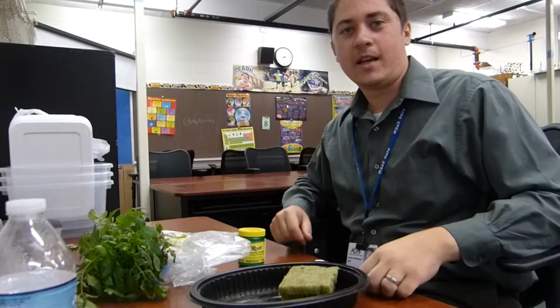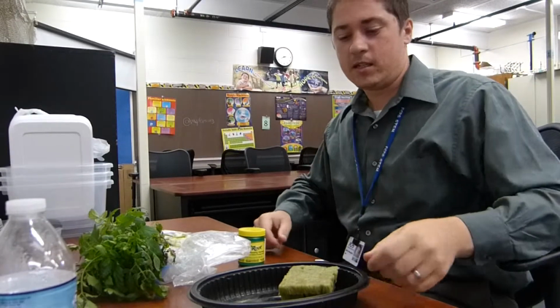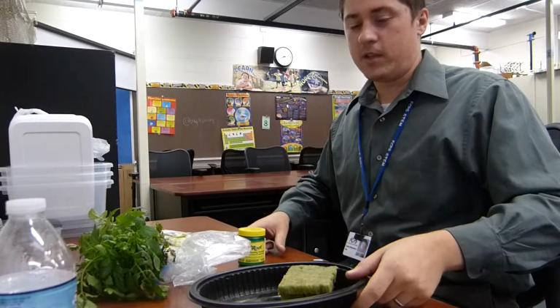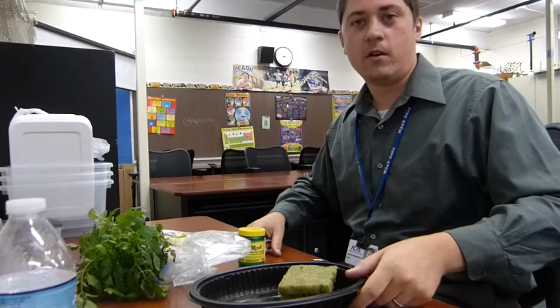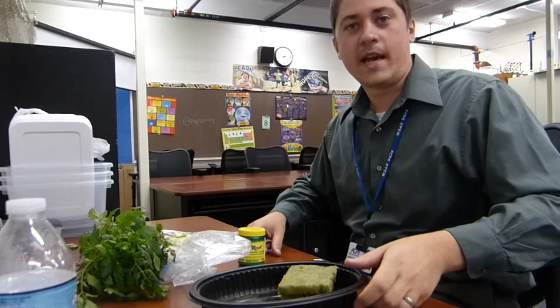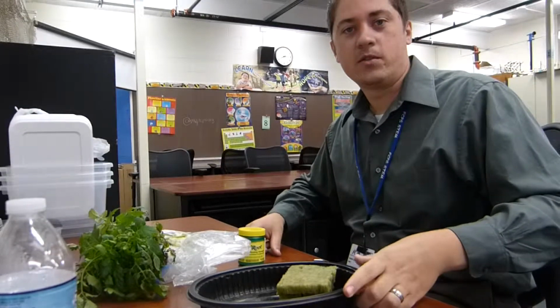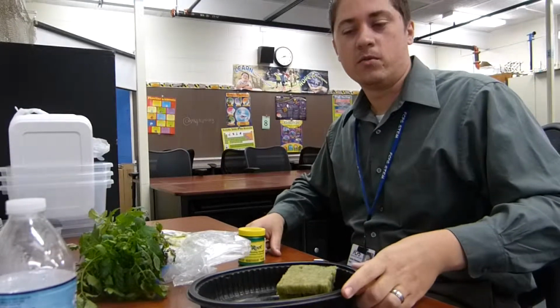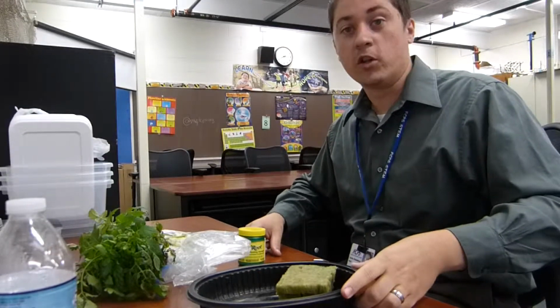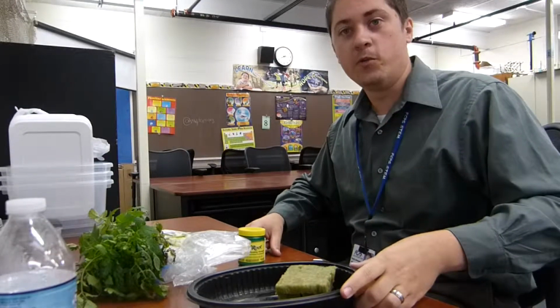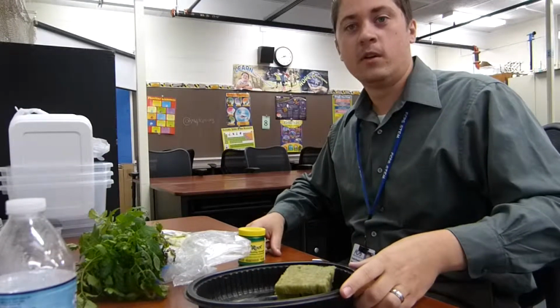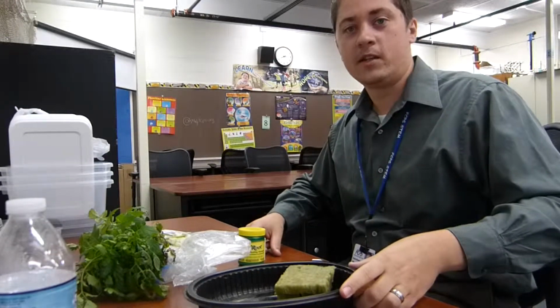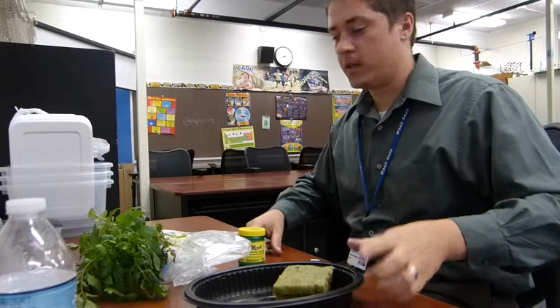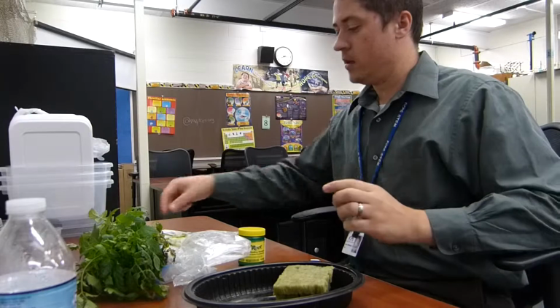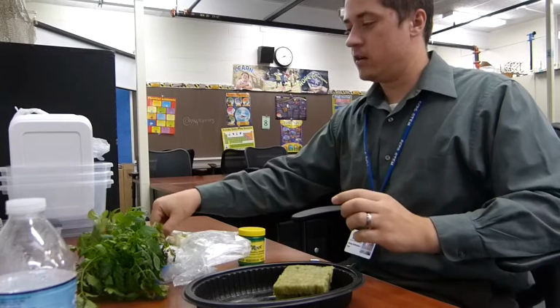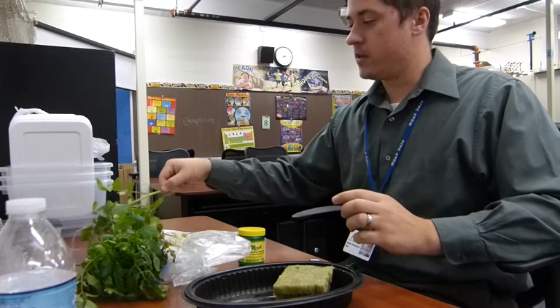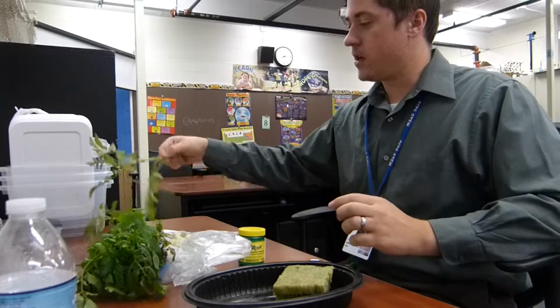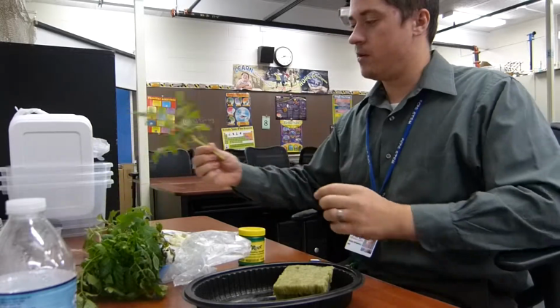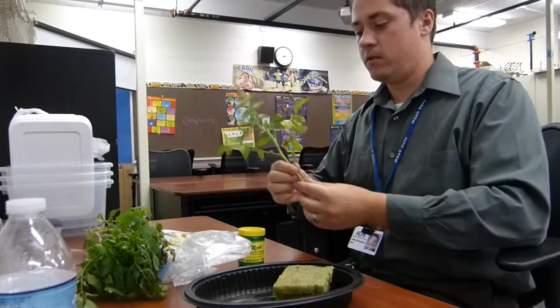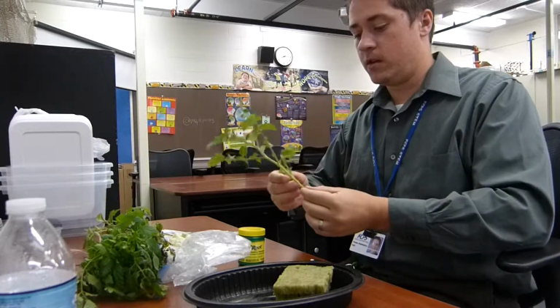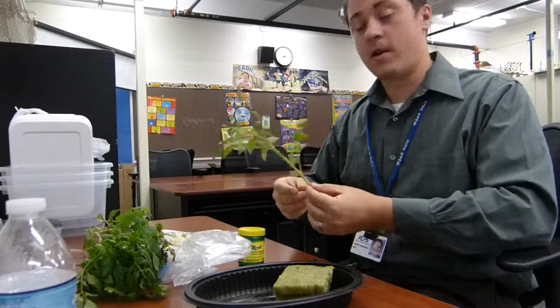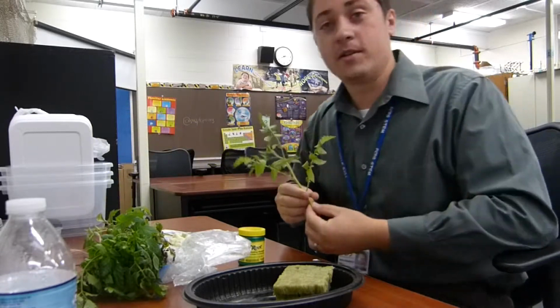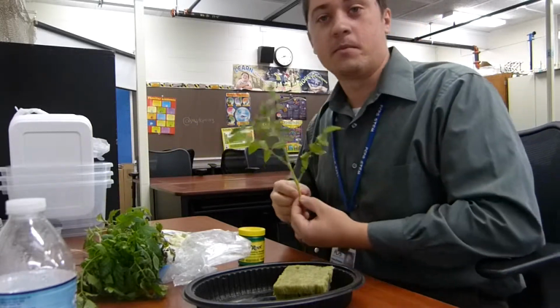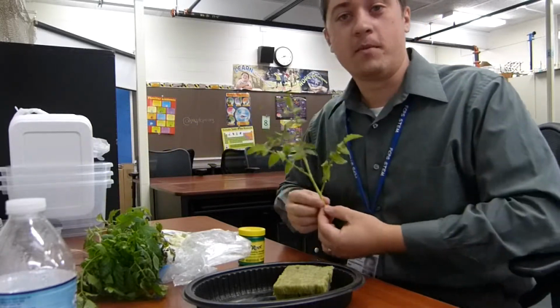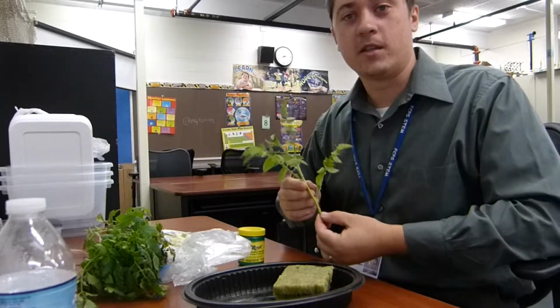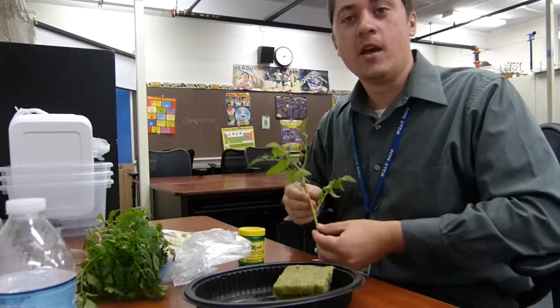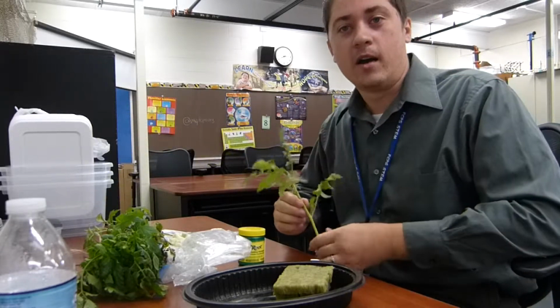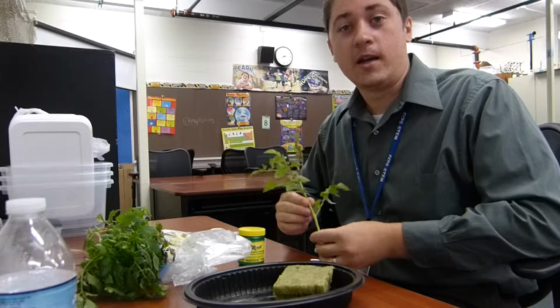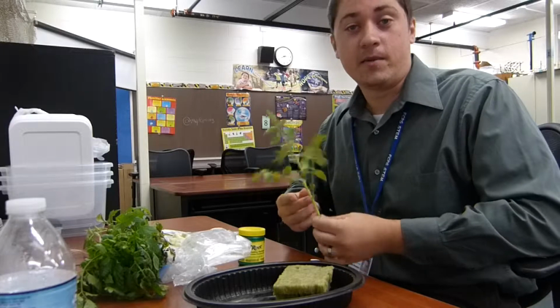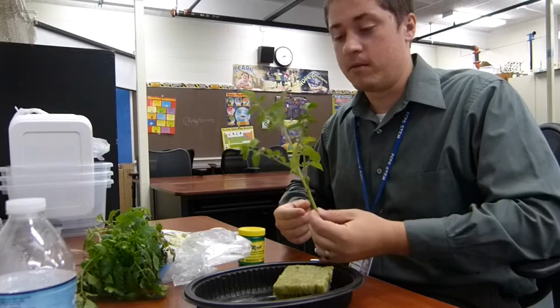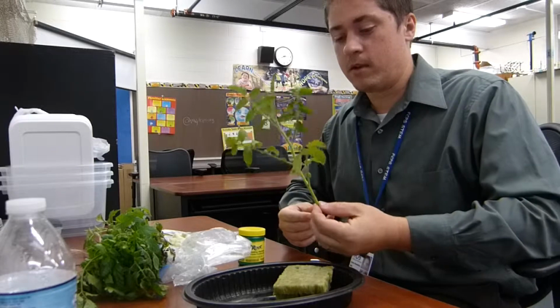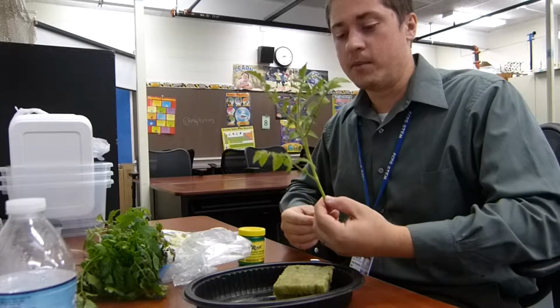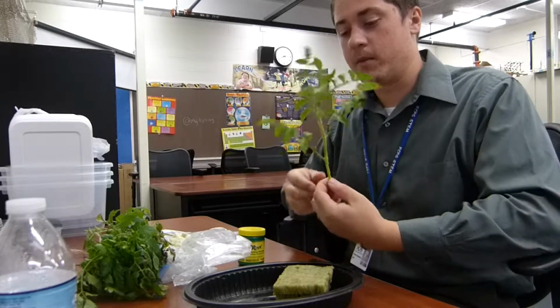Hey guys, this is a video on how to clone a tomato plant. So yesterday I went to my grandparents and they had some tomato plants and I asked them if I could get some clippings from it.